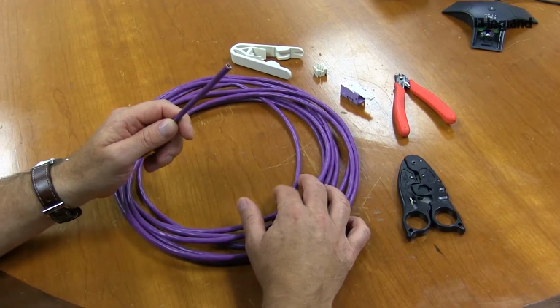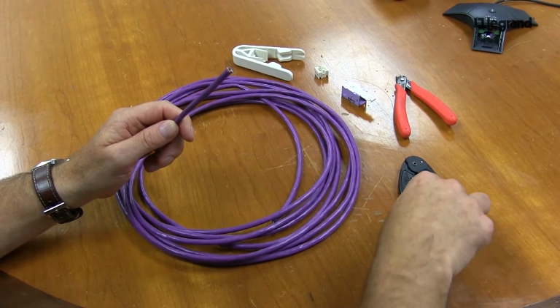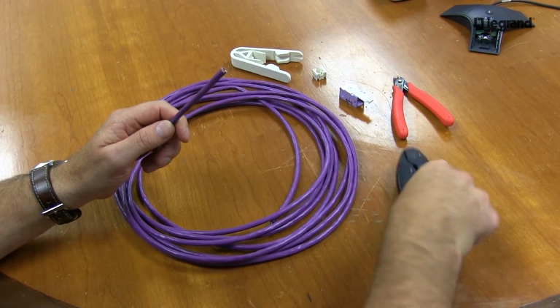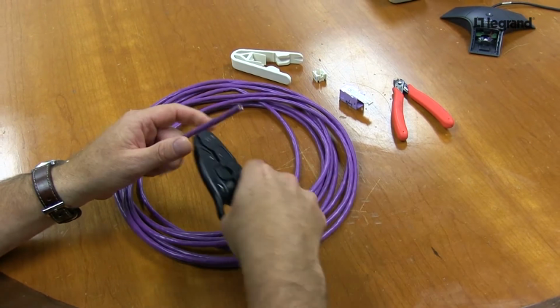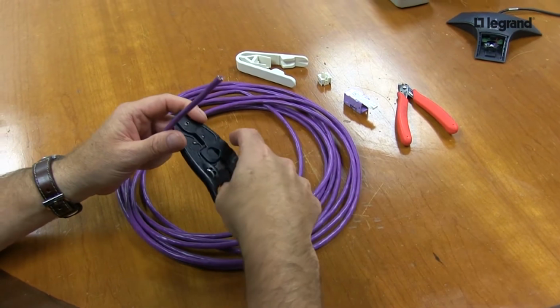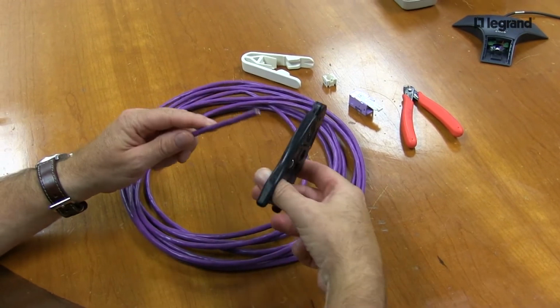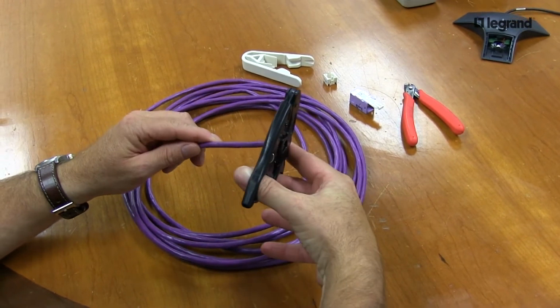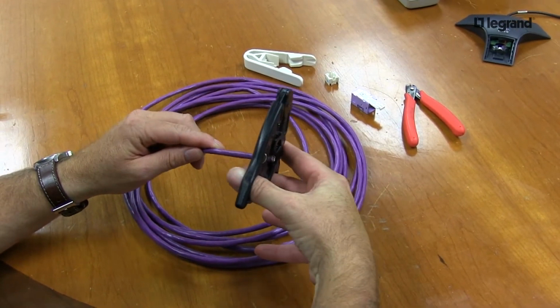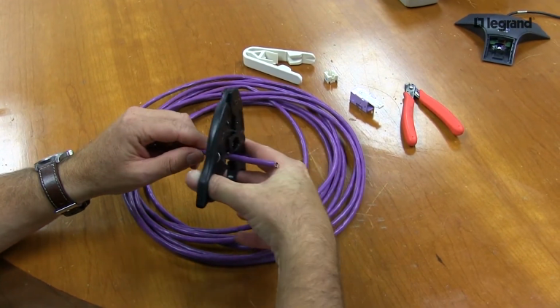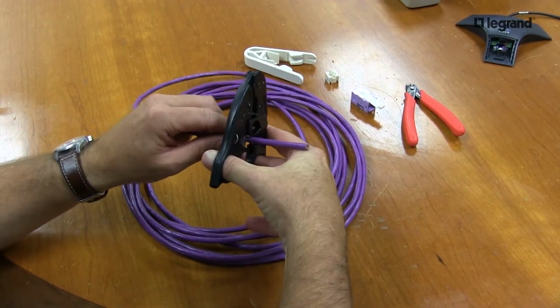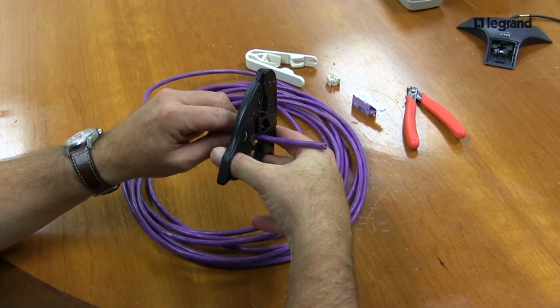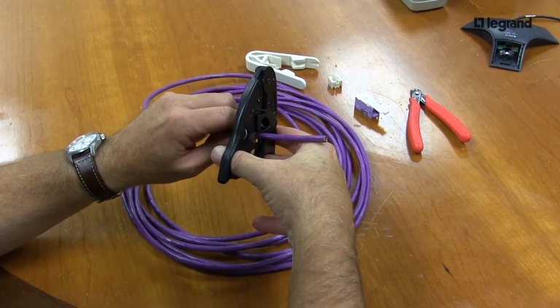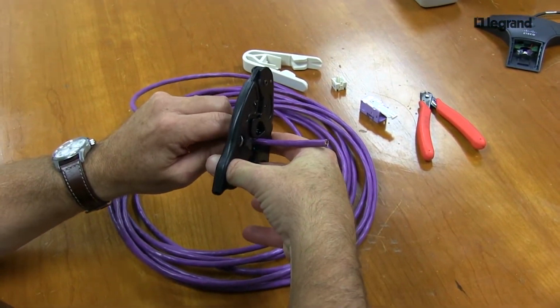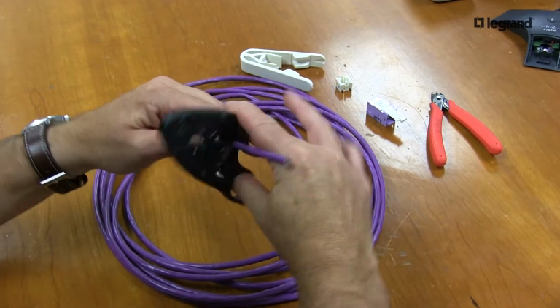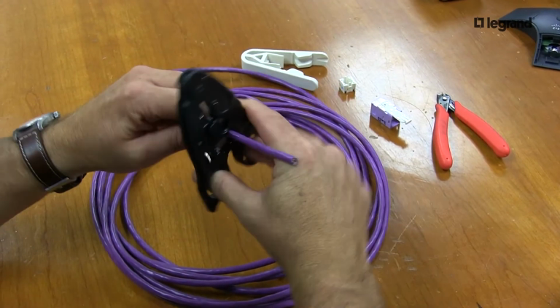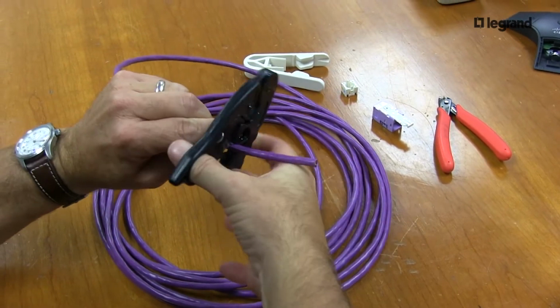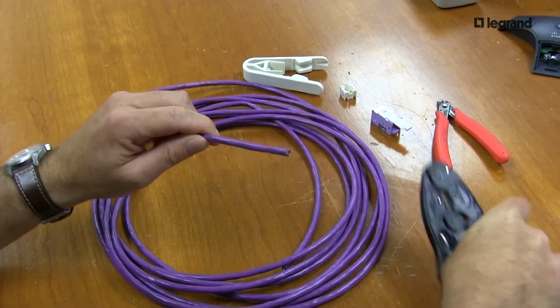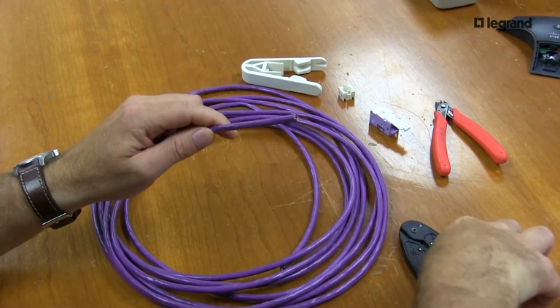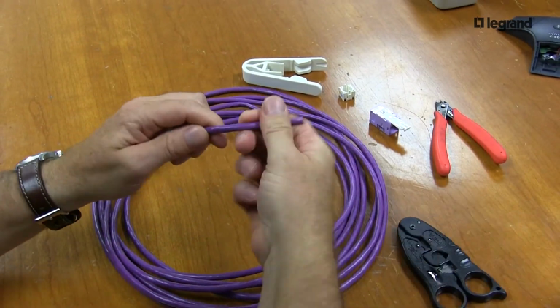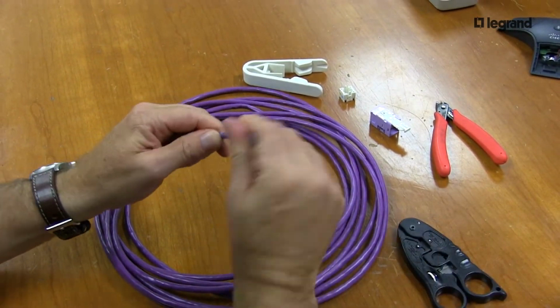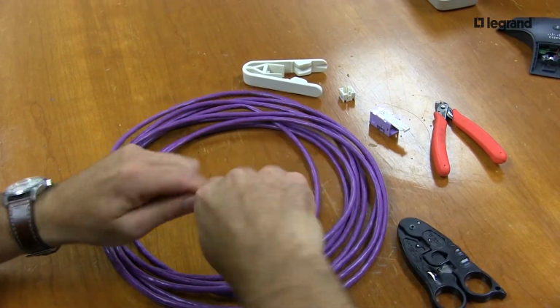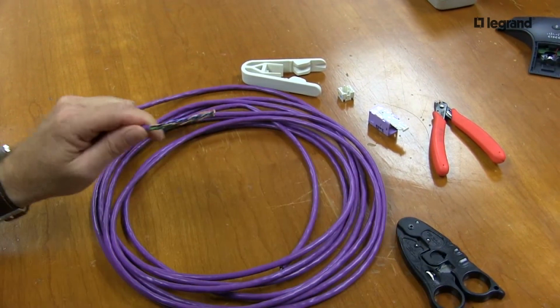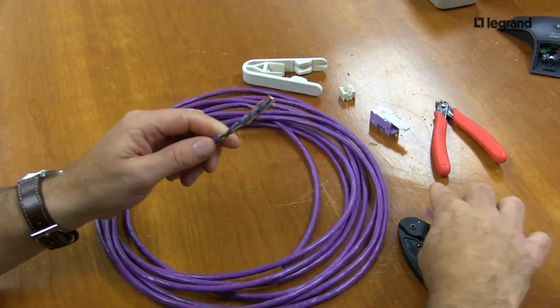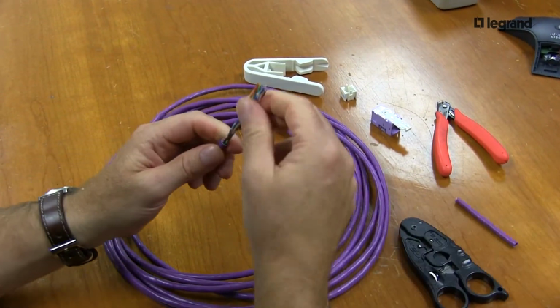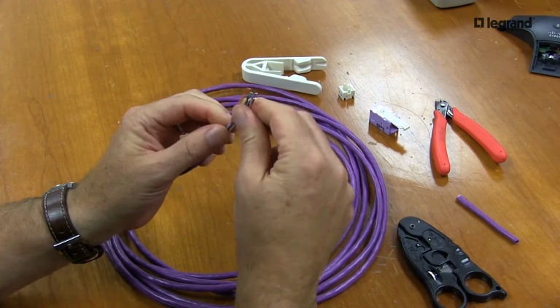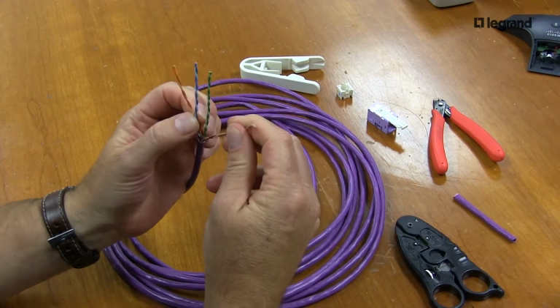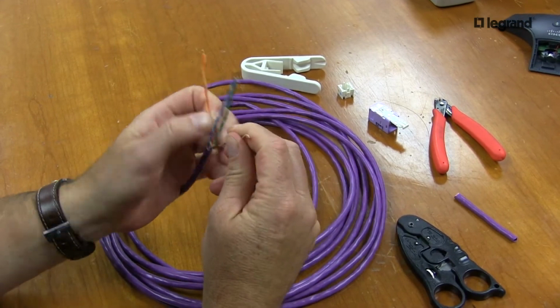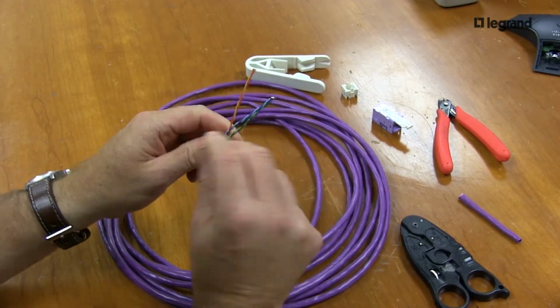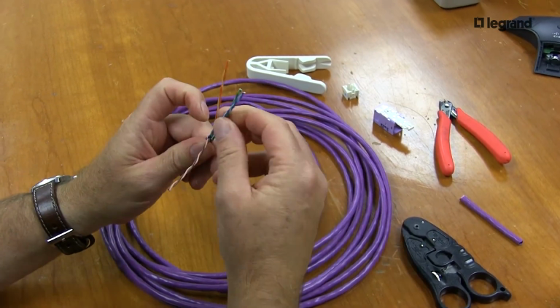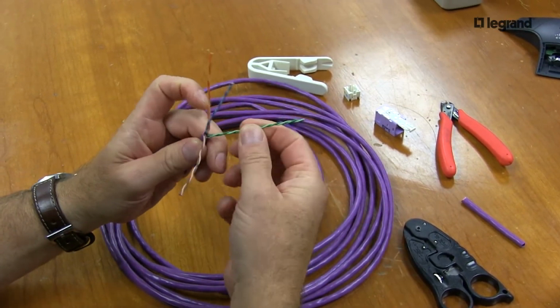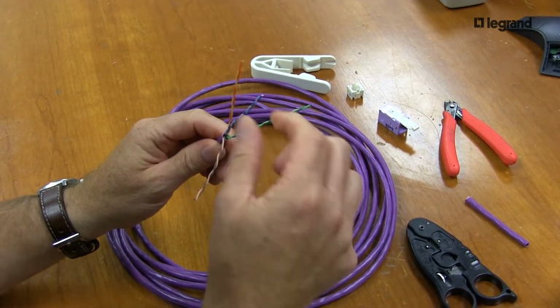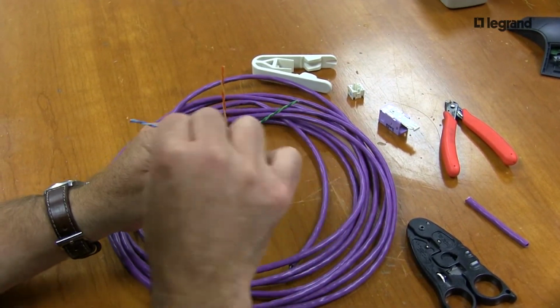The first thing we're going to do is strip back some of our cable. How much to strip back is your personal choice, depending on how you like your leads. Notice the conductors are a little thicker, but the twists are for Cat5E.